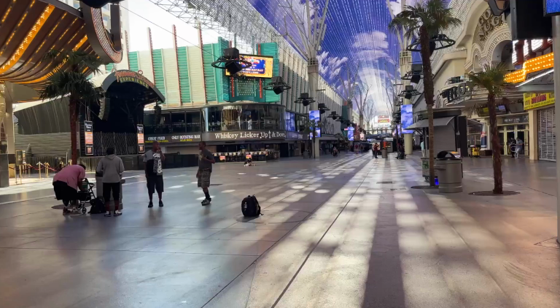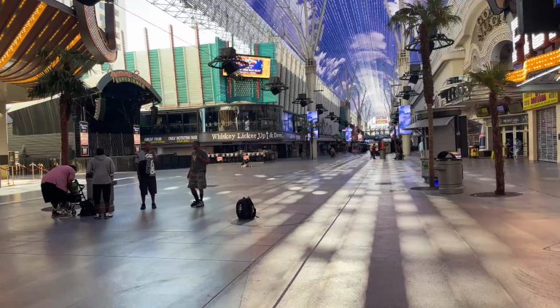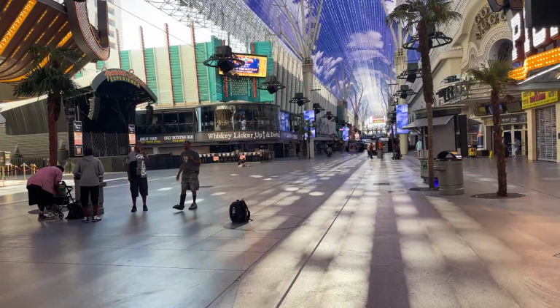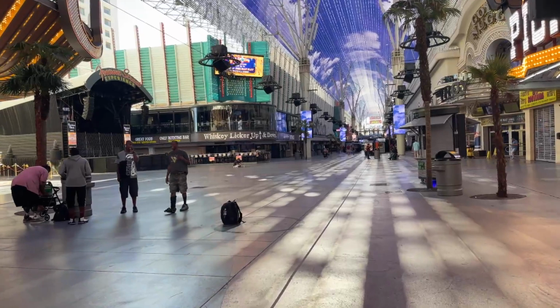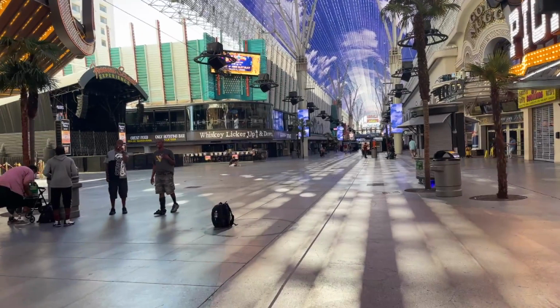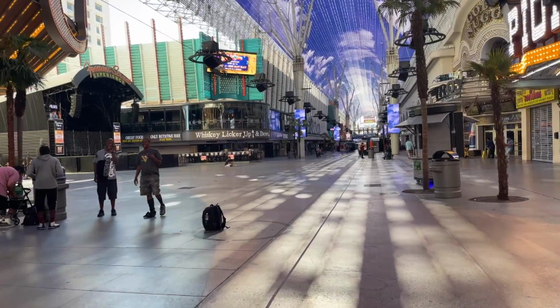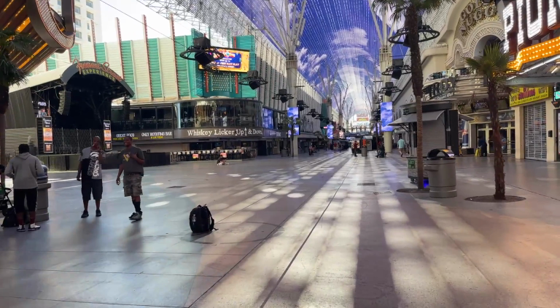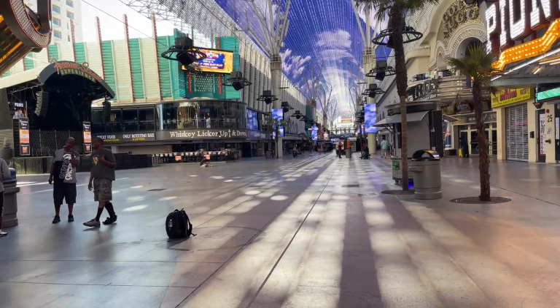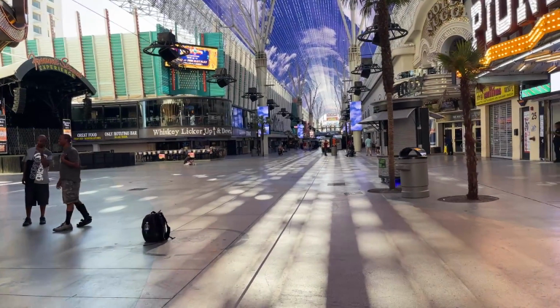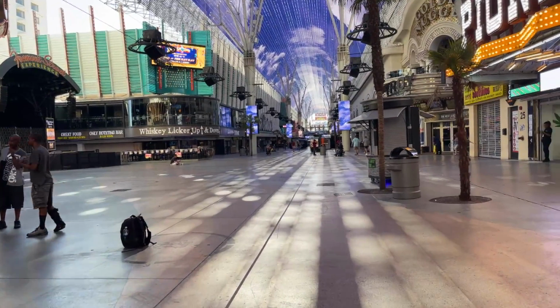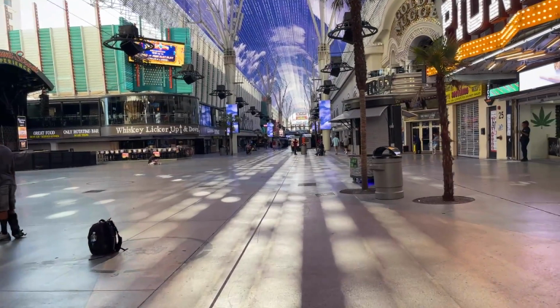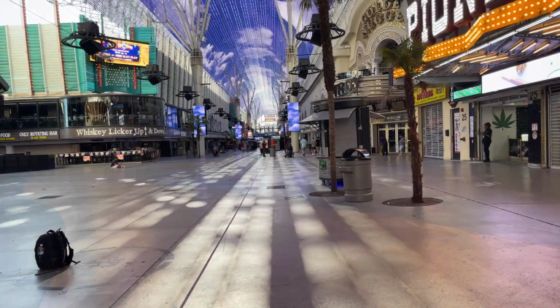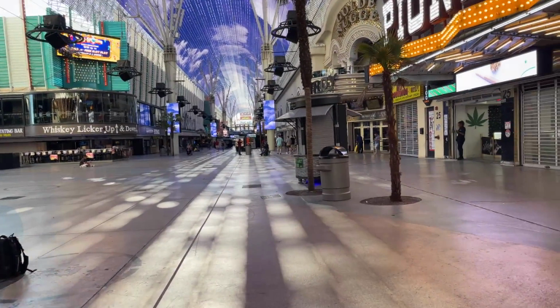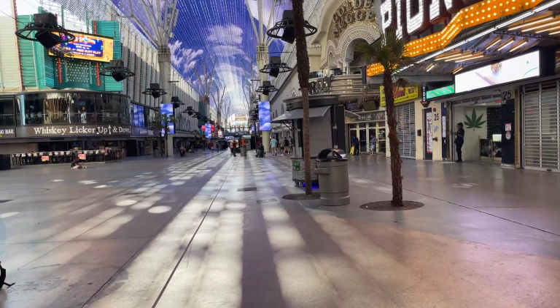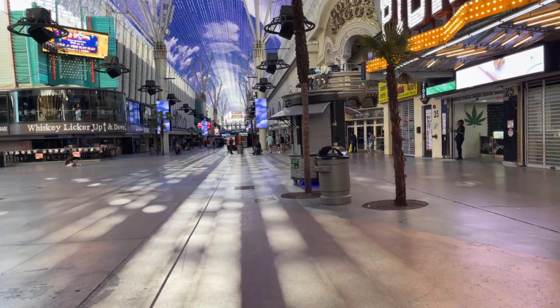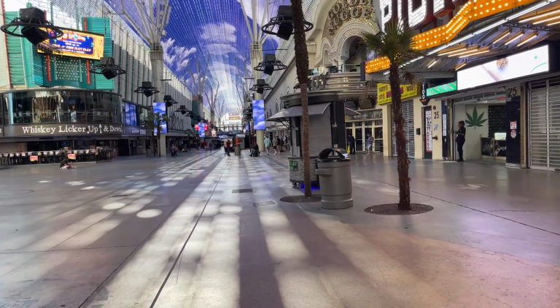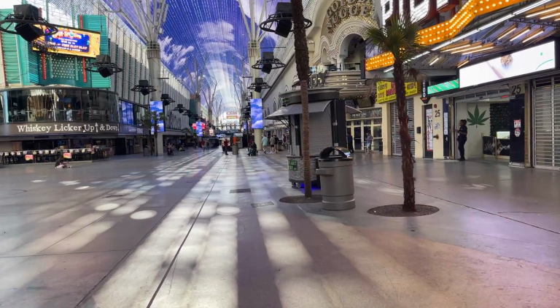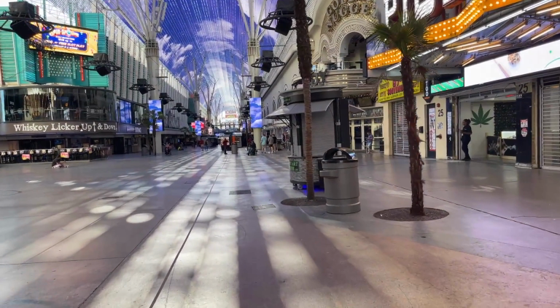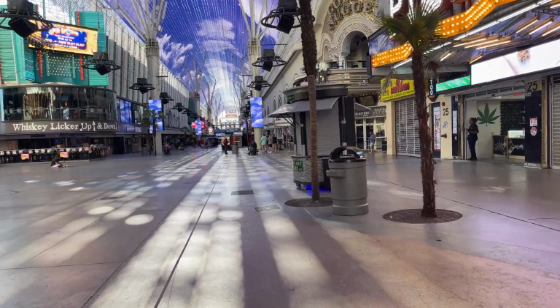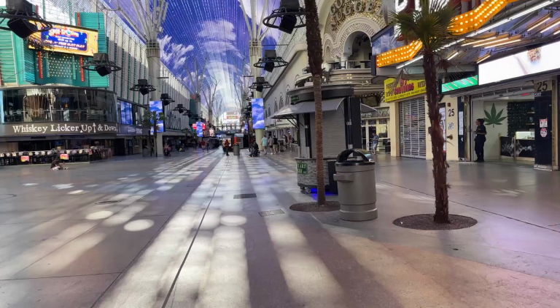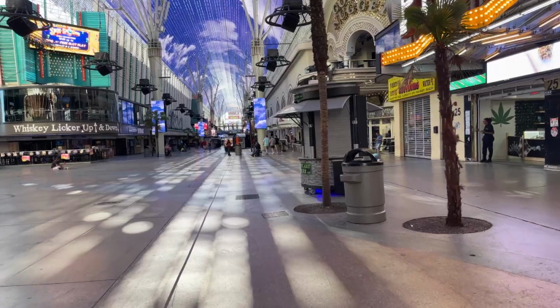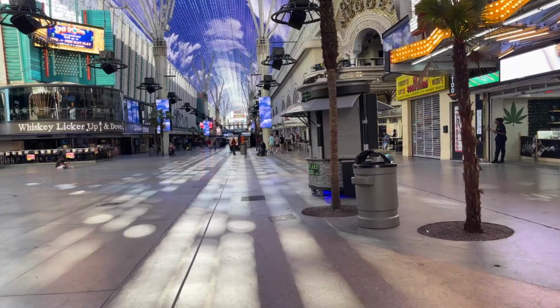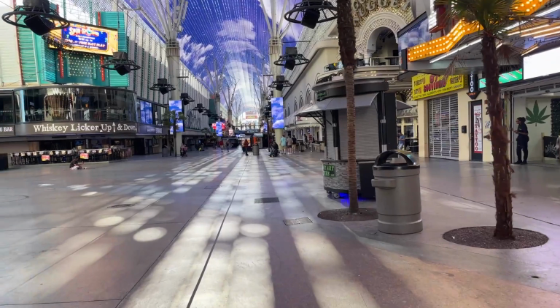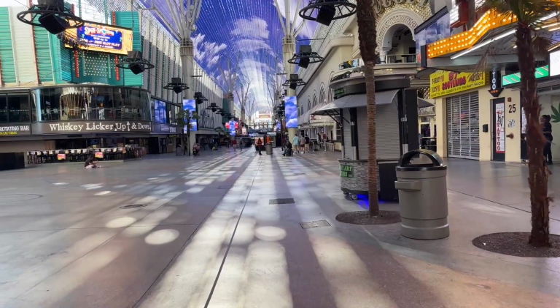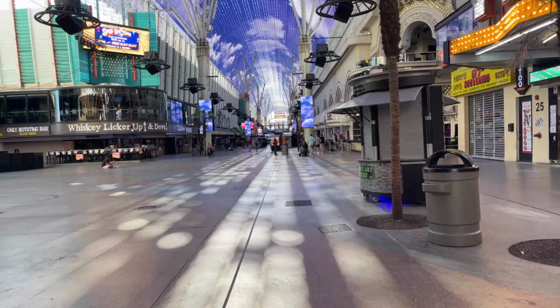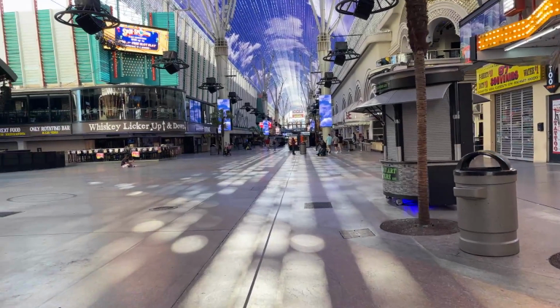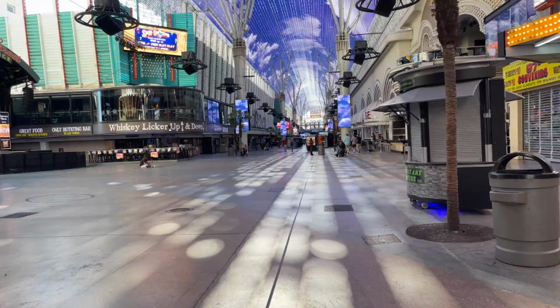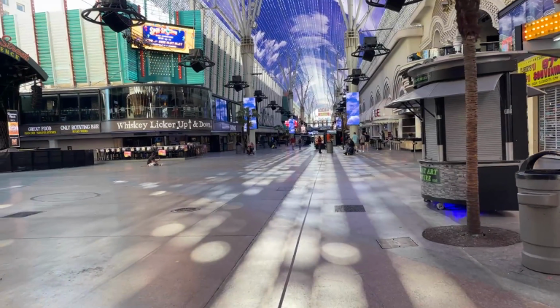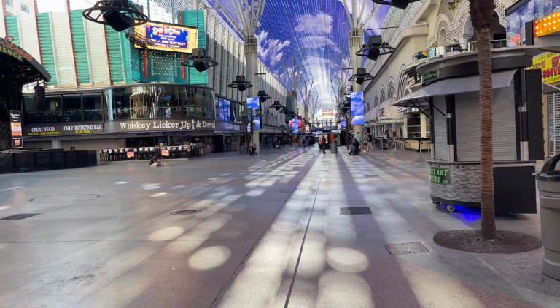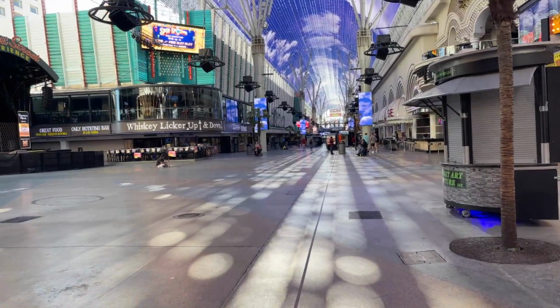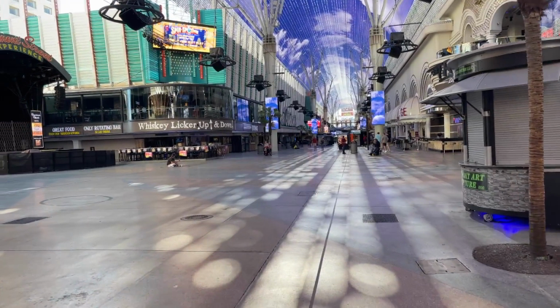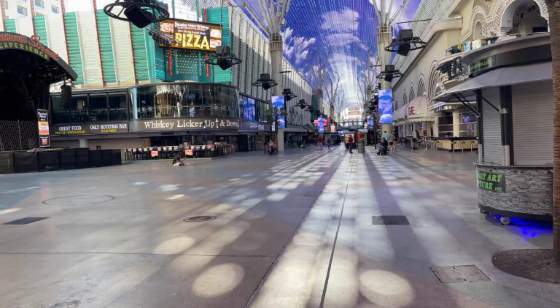Directly behind me is a stage where they have DJs and bands. Also right here on the left-hand side you'll see another stage.